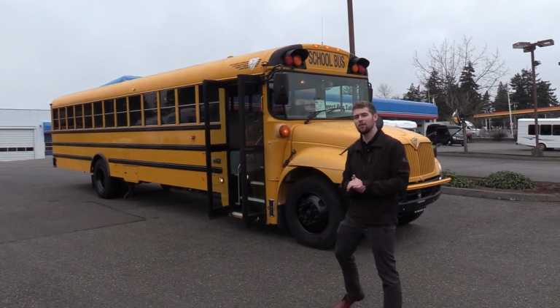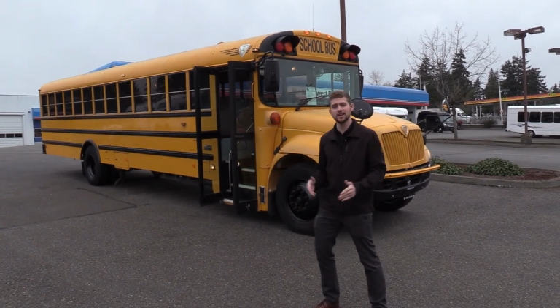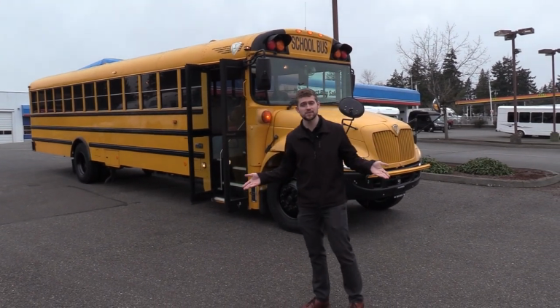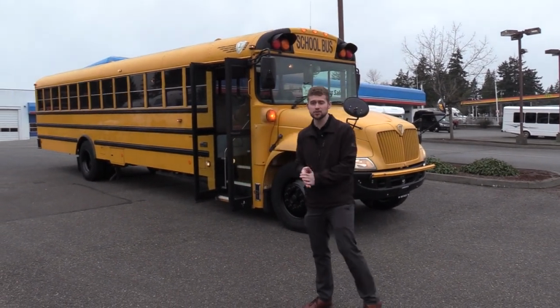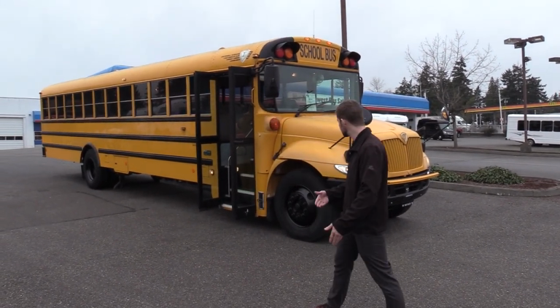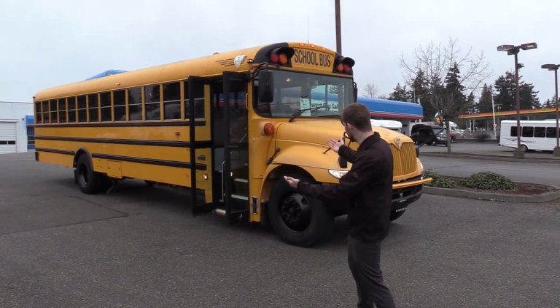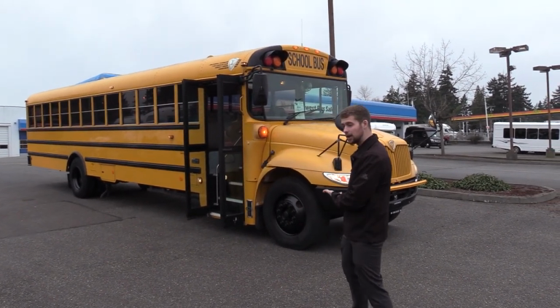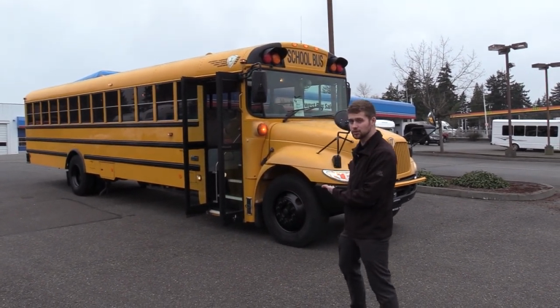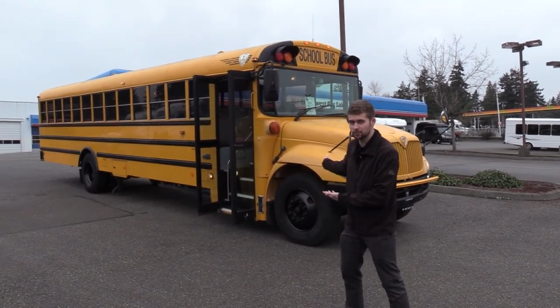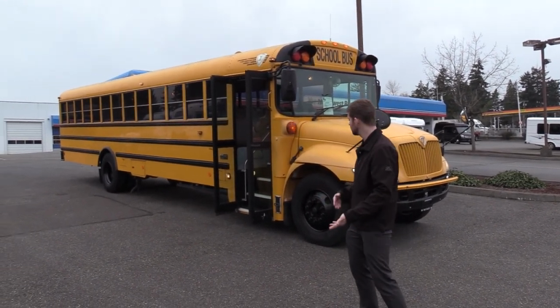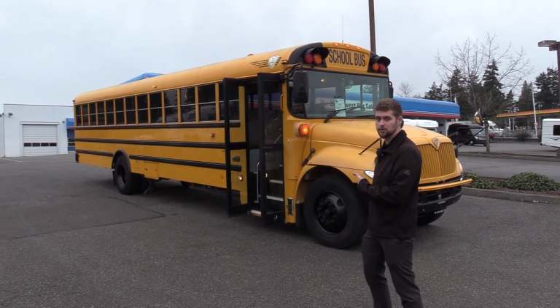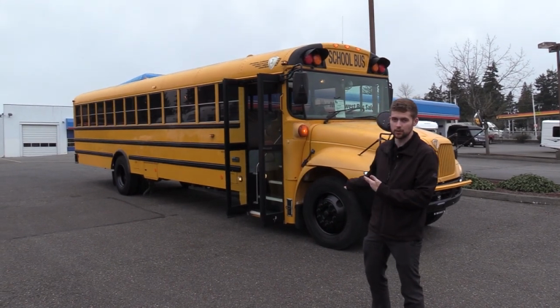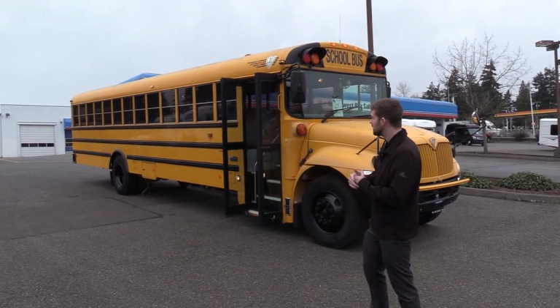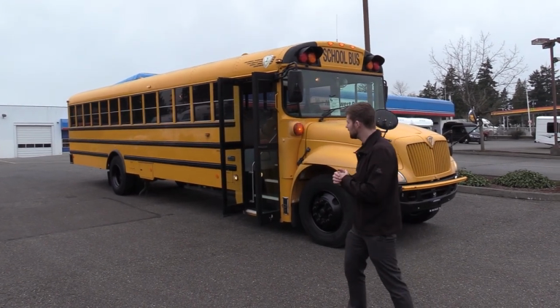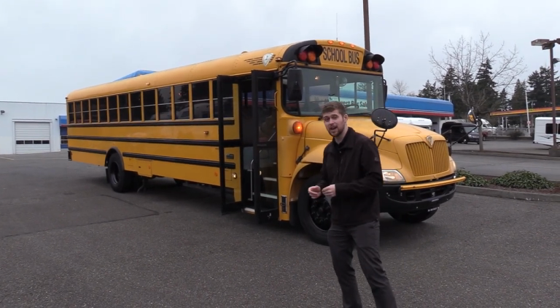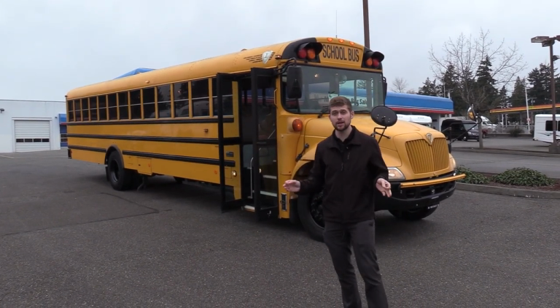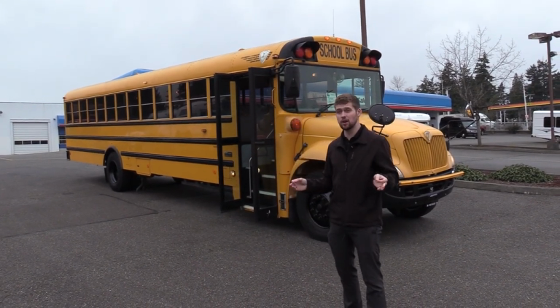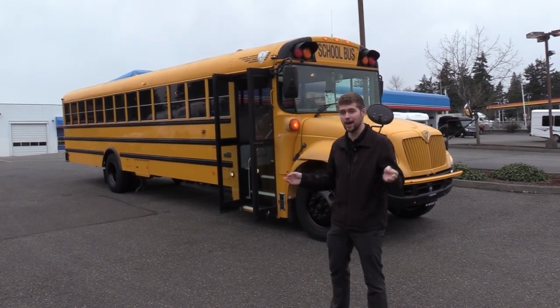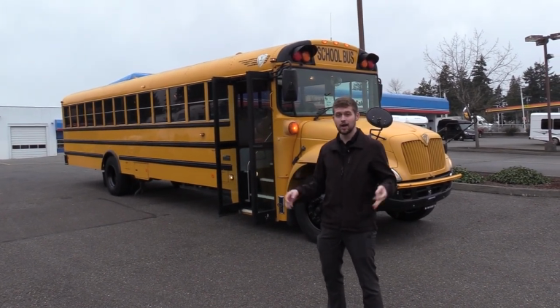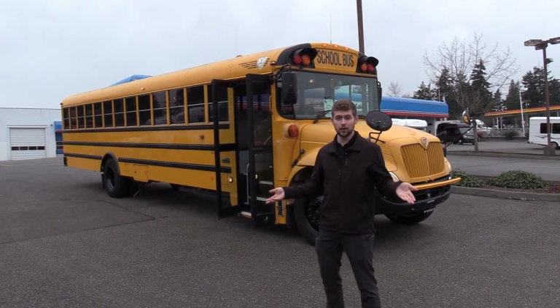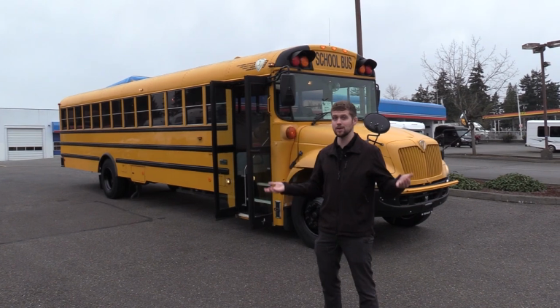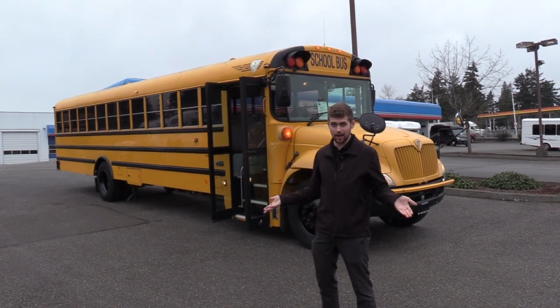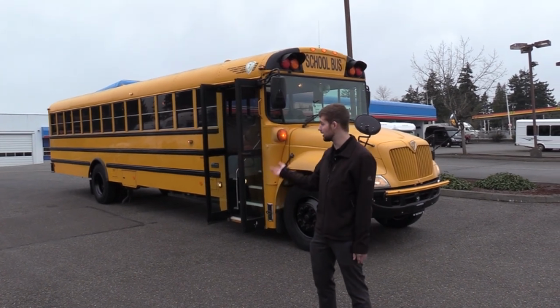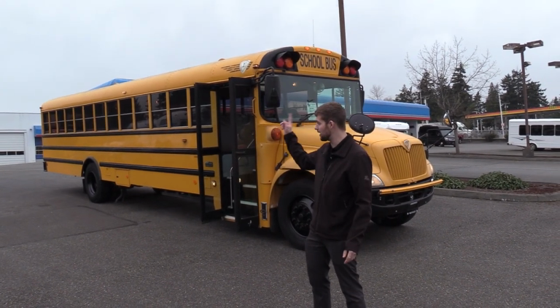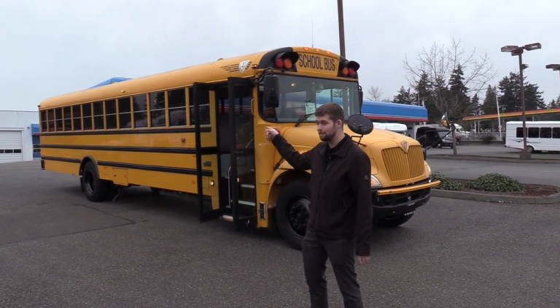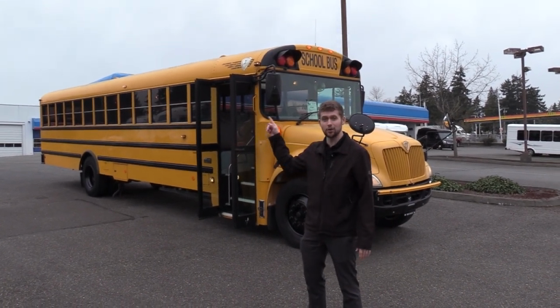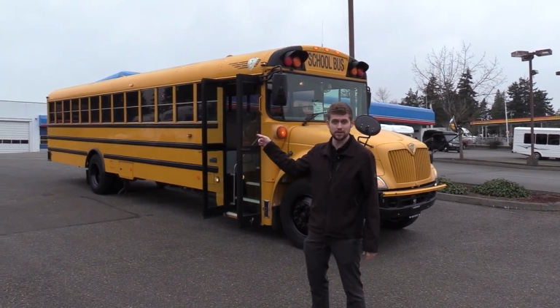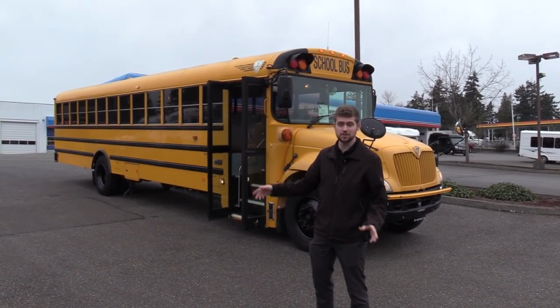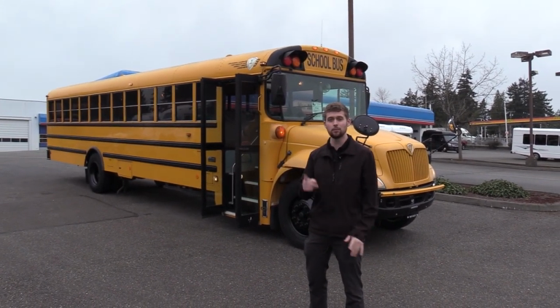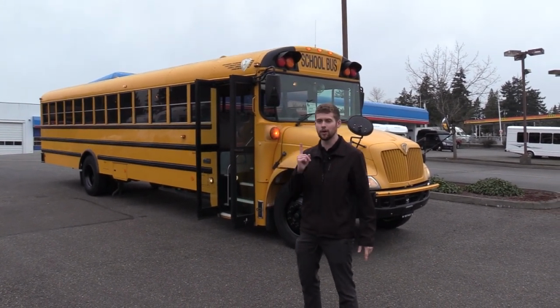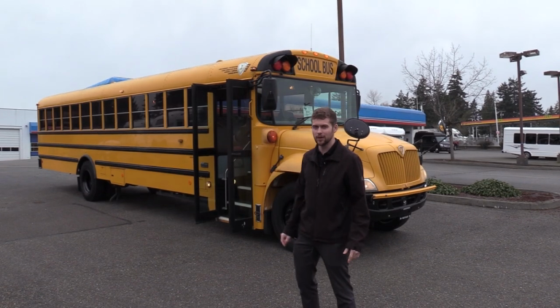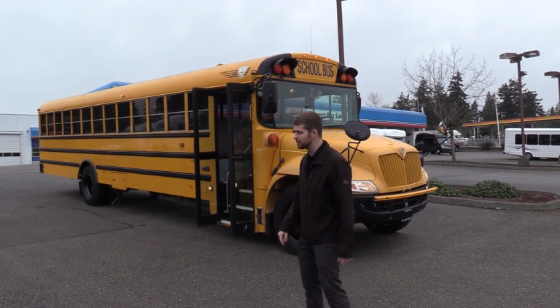CE stands for conventional because it's got the conventional nose in the front — dog nose, whatever you want to call it. We have an entire backyard filled with these things, so if you need more than one, we got you covered.